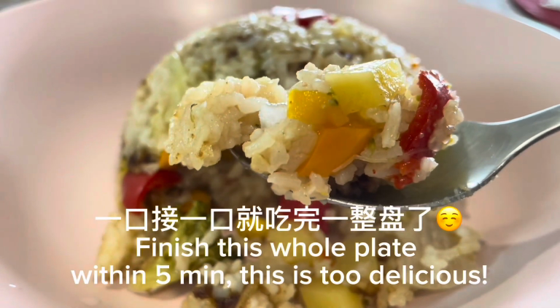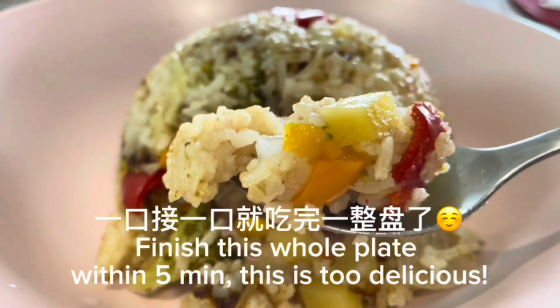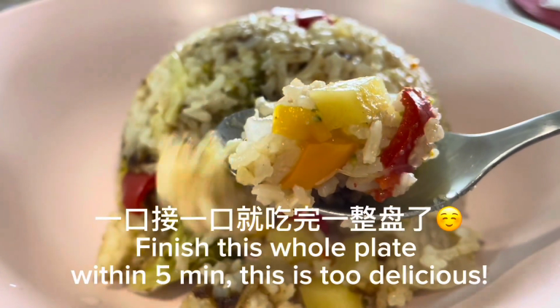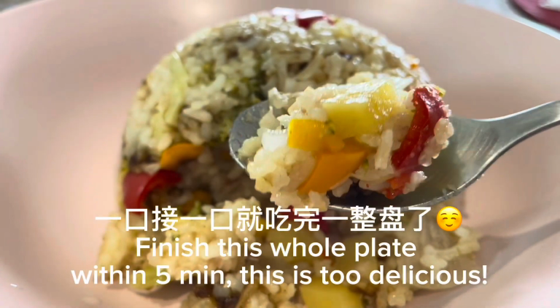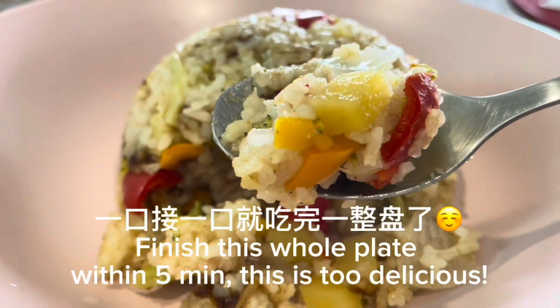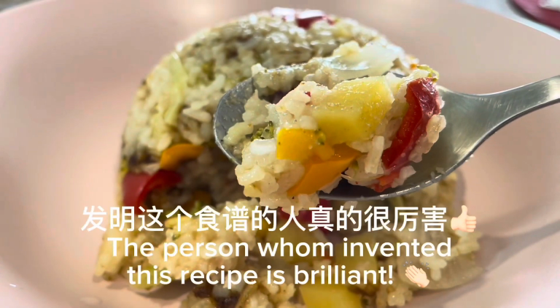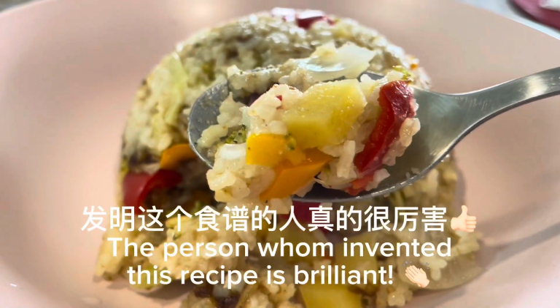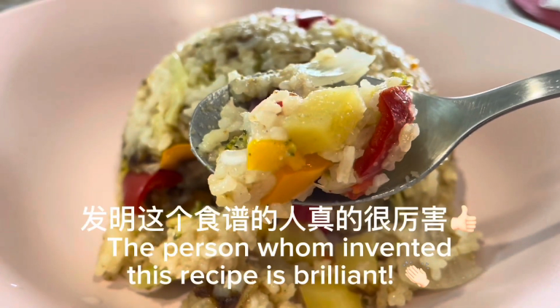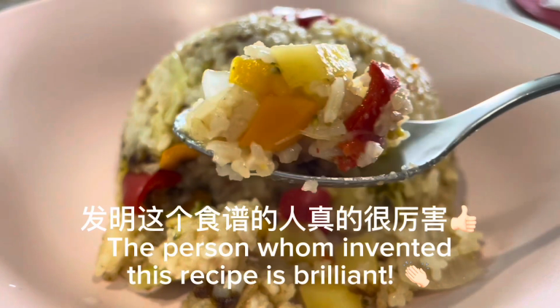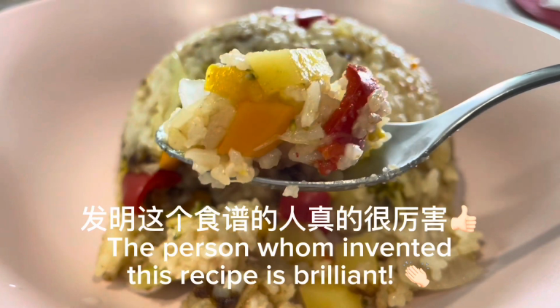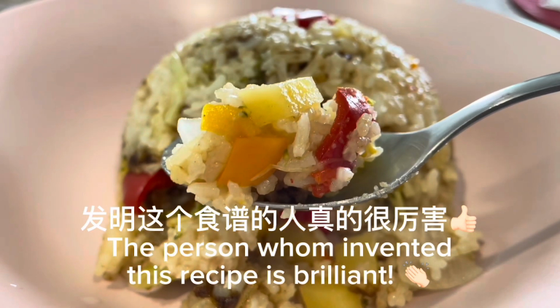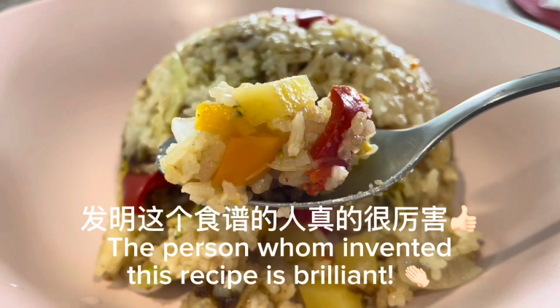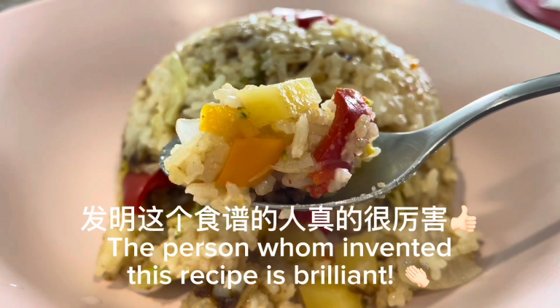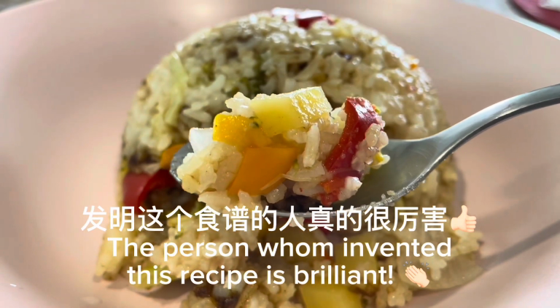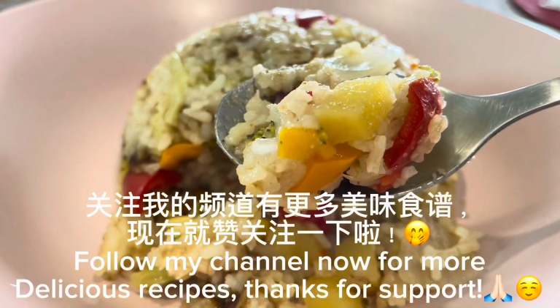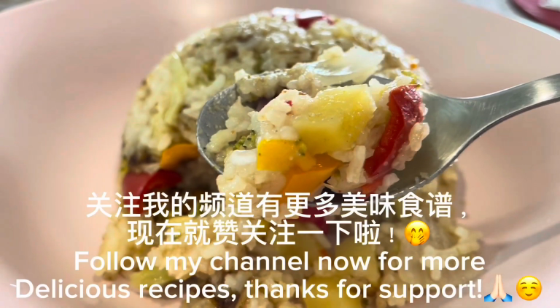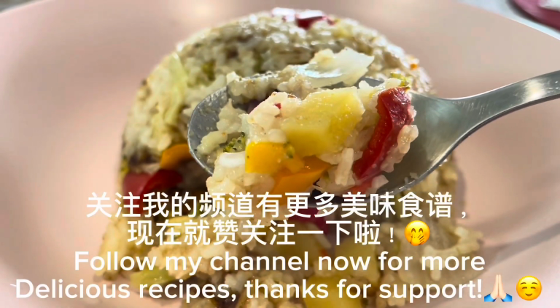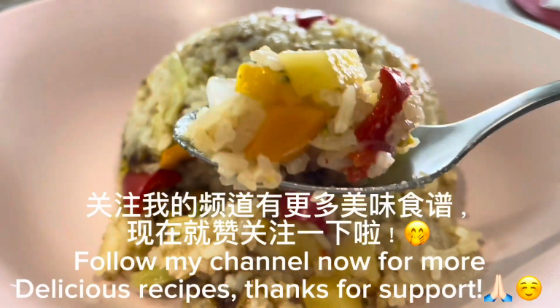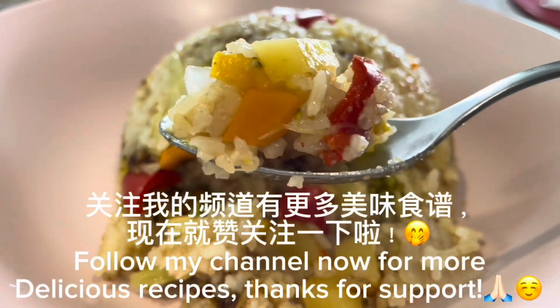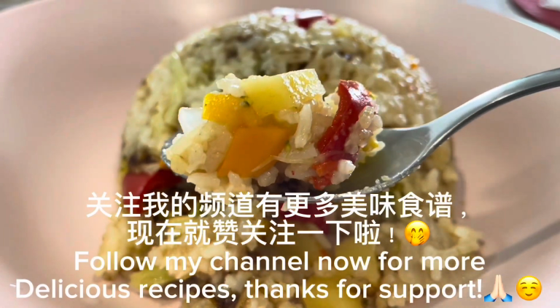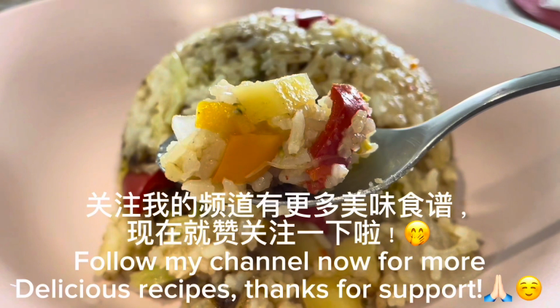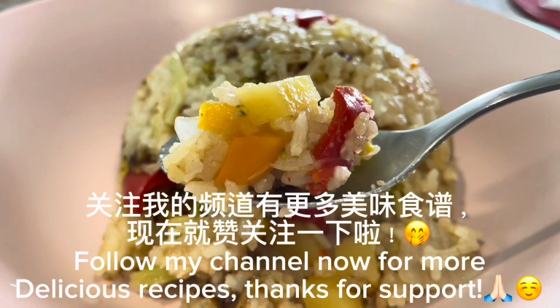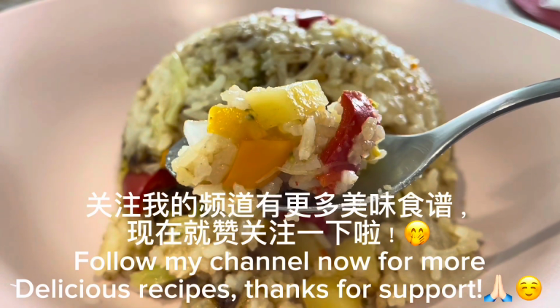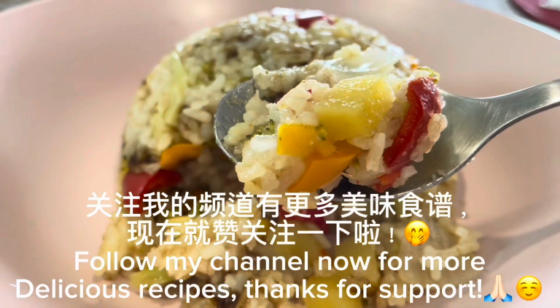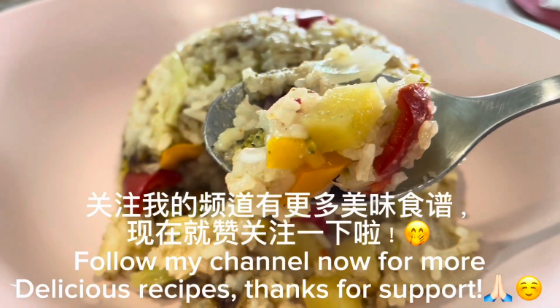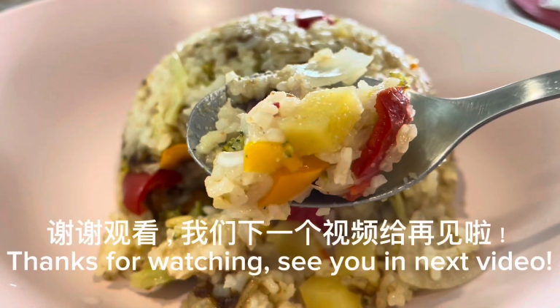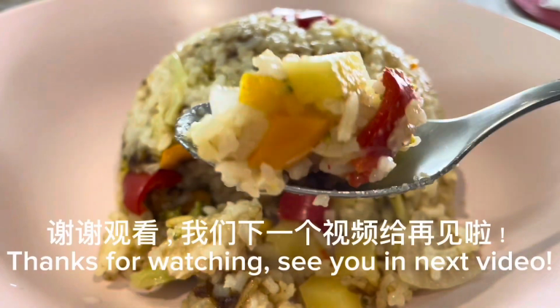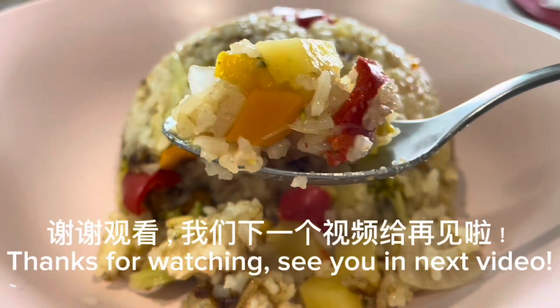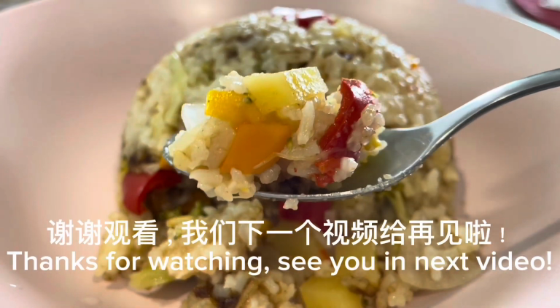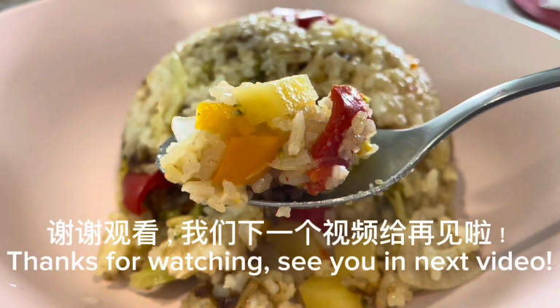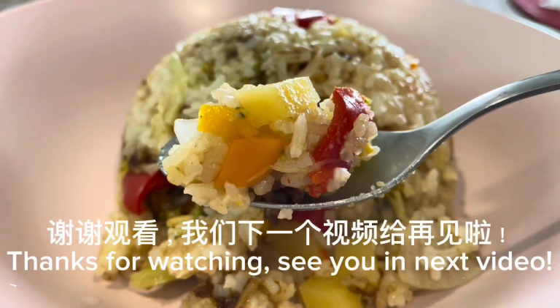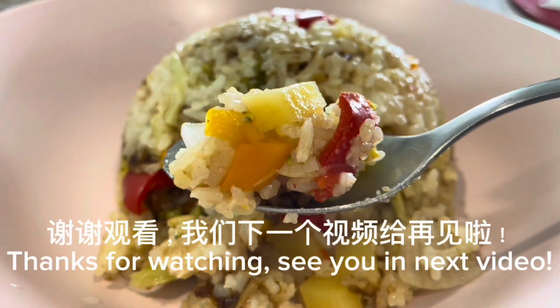This is too delicious. The person who invented this recipe is brilliant. Follow my channel now for more delicious recipes. Thanks for your support and thanks for watching. See you in the next video.